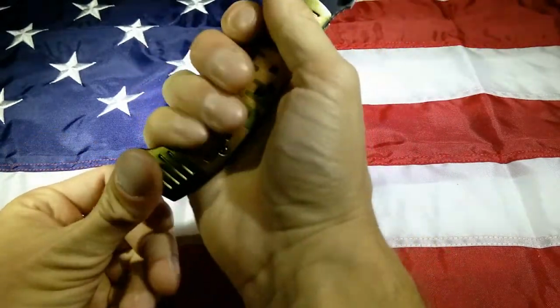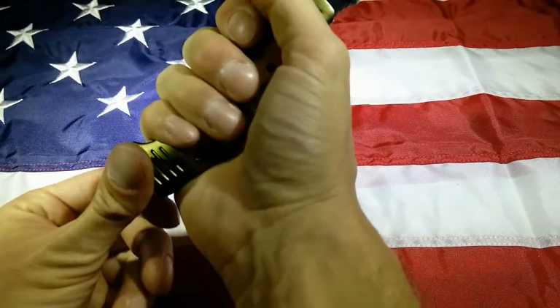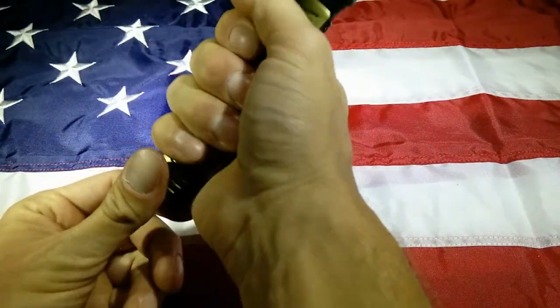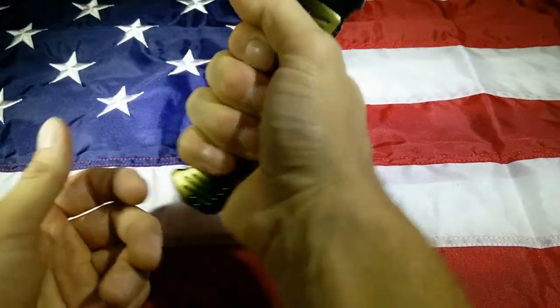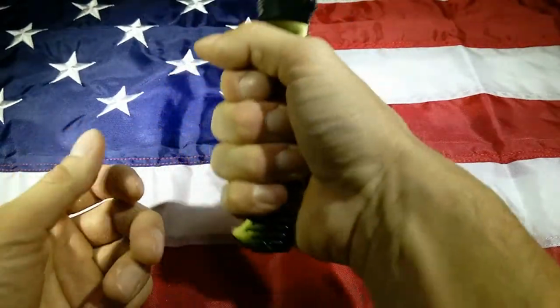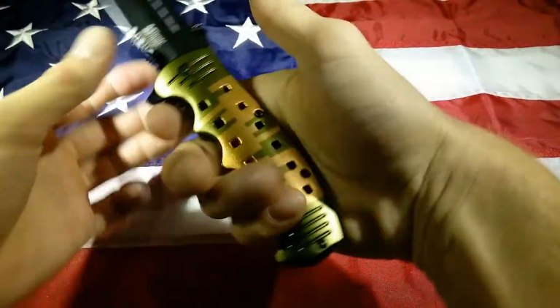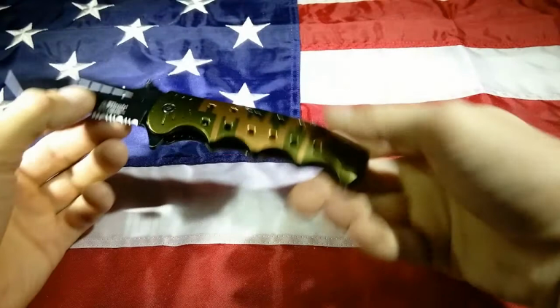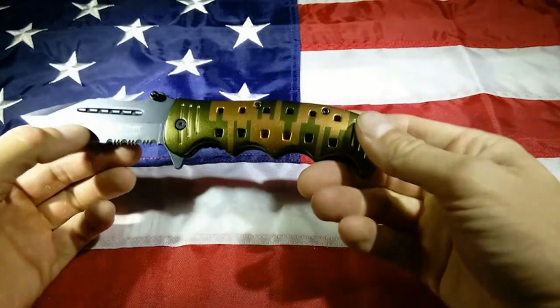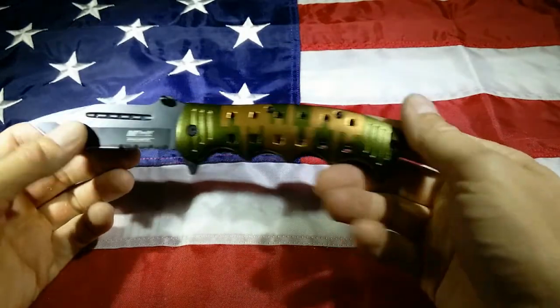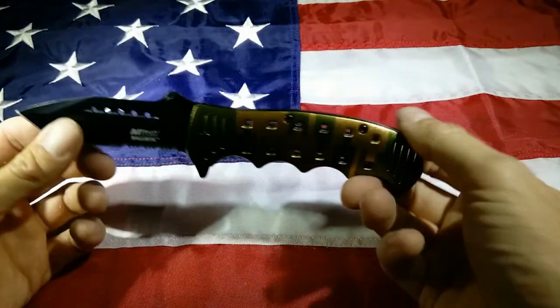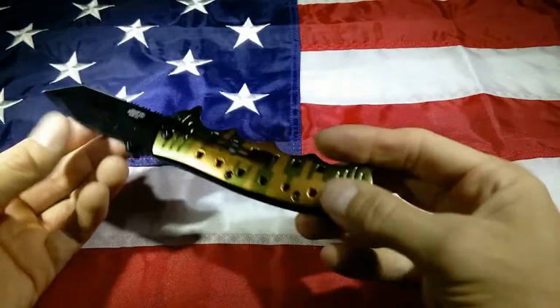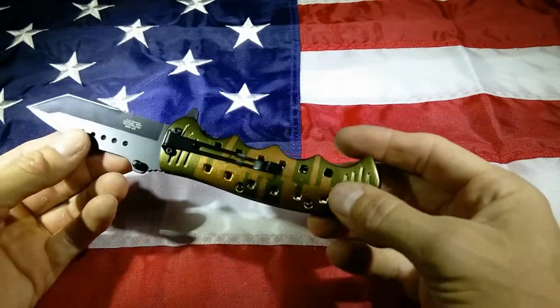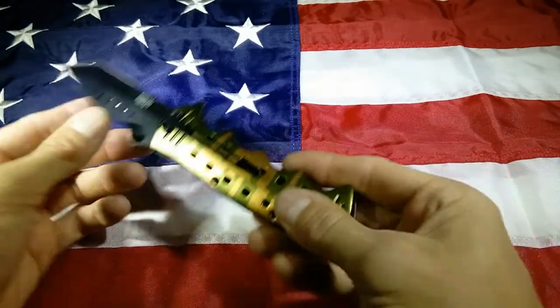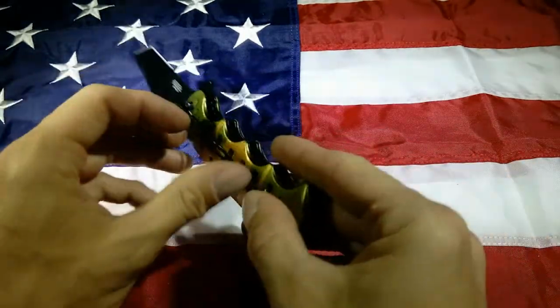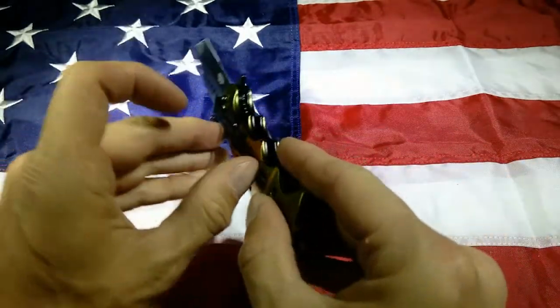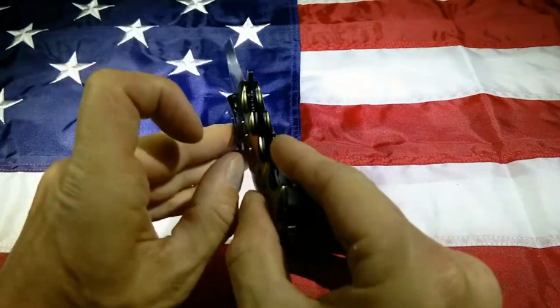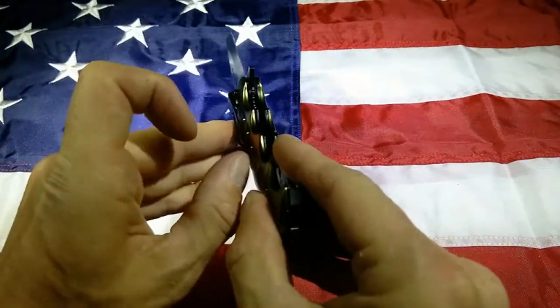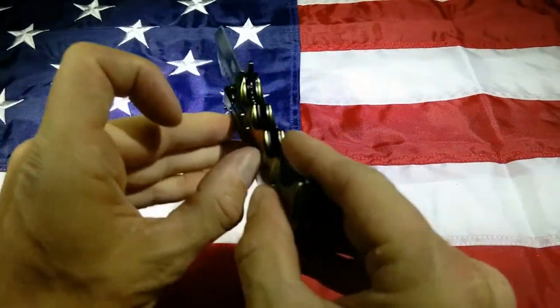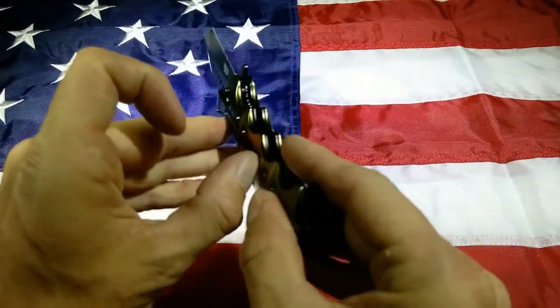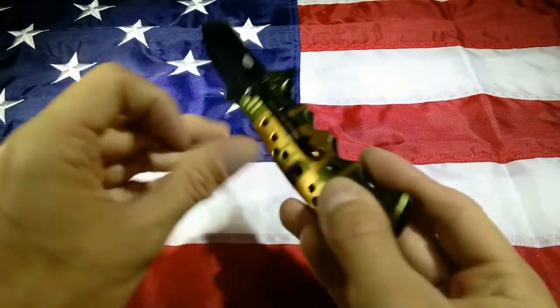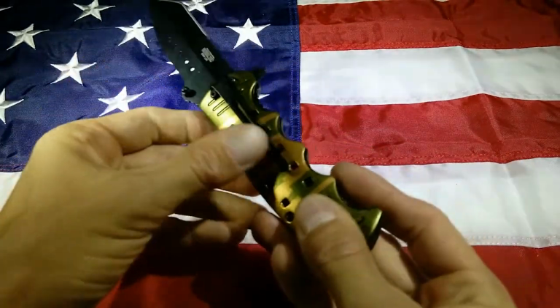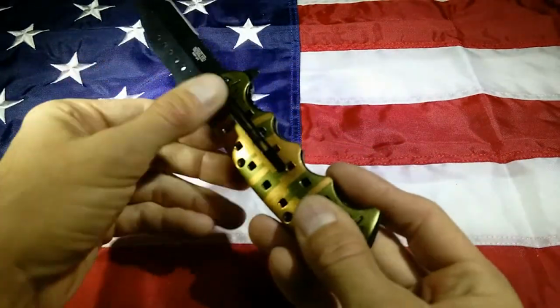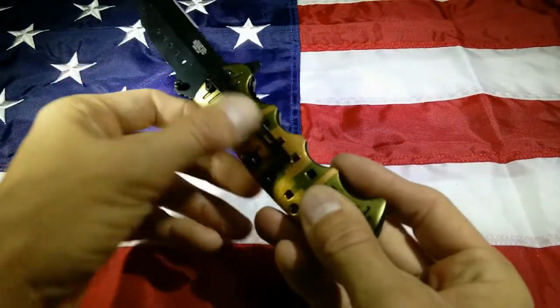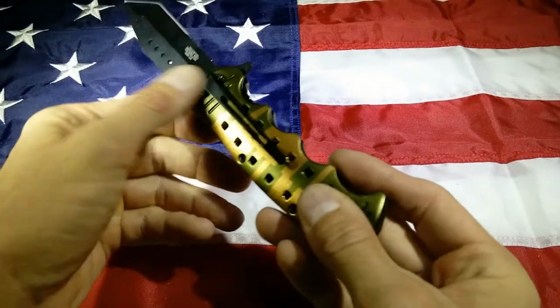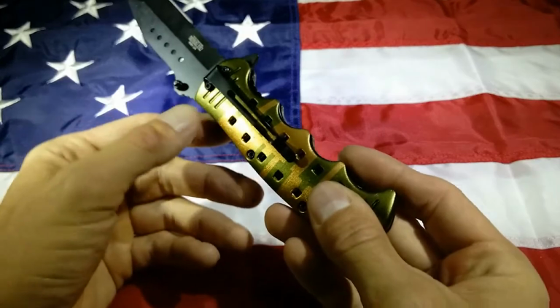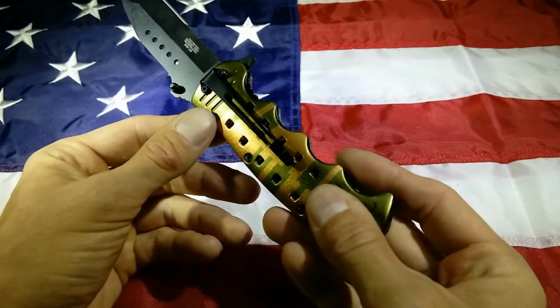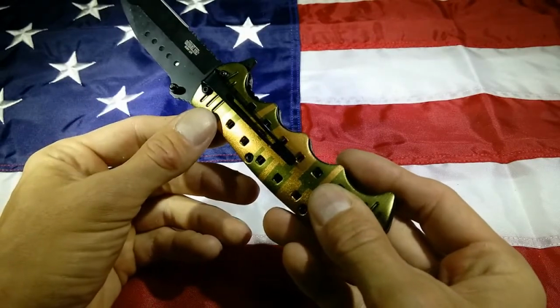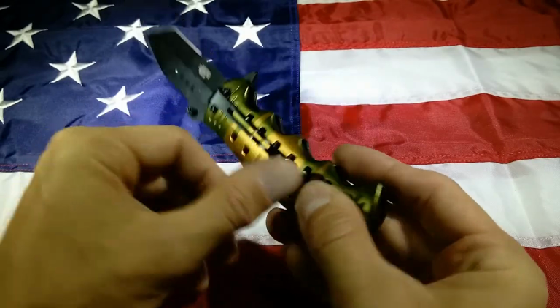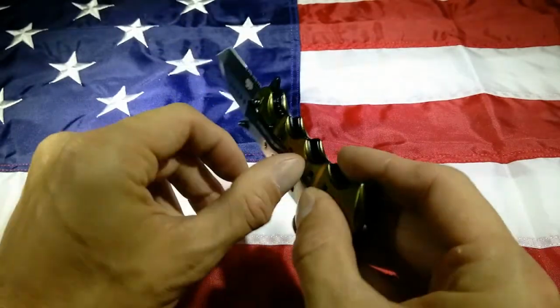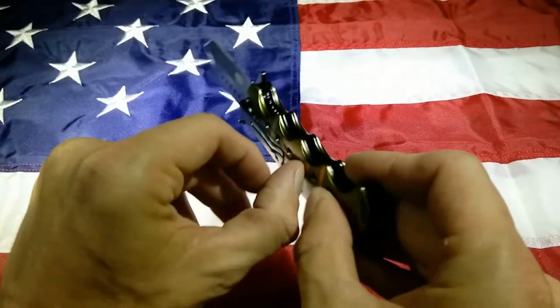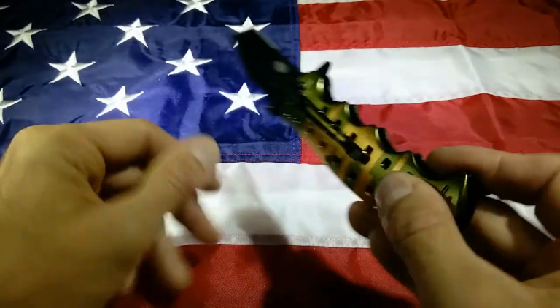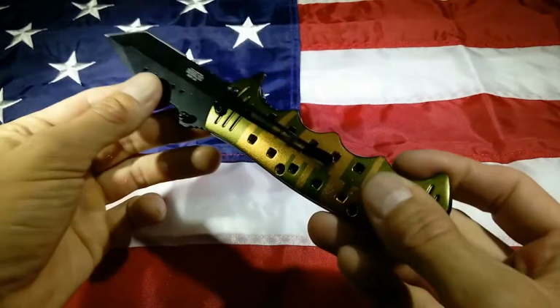Look at this thing, it's massive. I personally wouldn't carry this in my pocket. It's actually got a thin little pocket clip, but it's pretty strong.